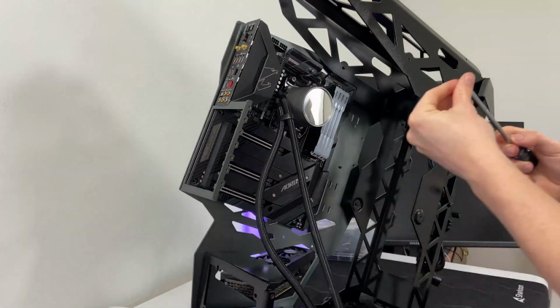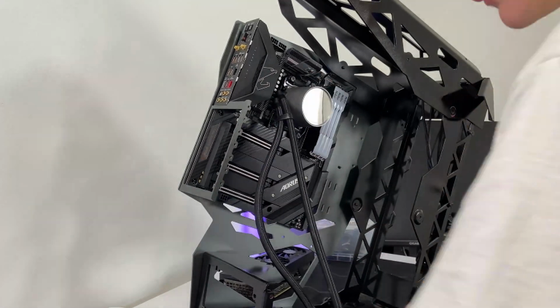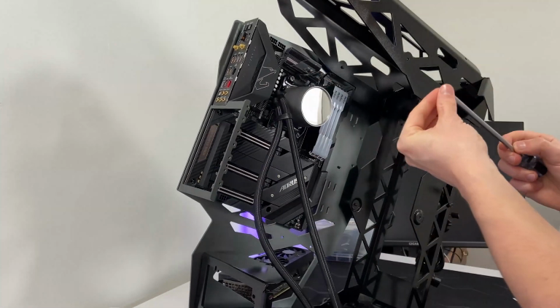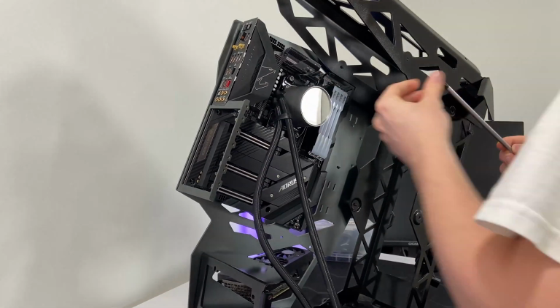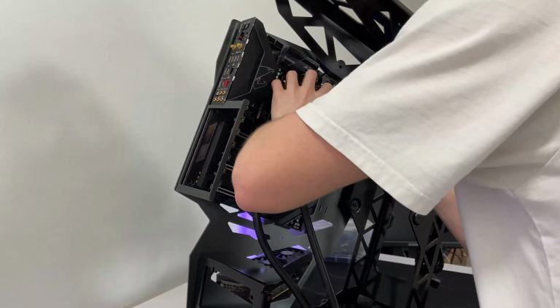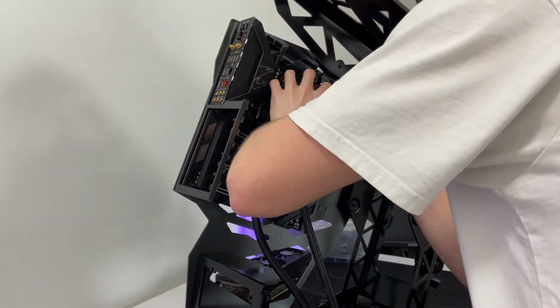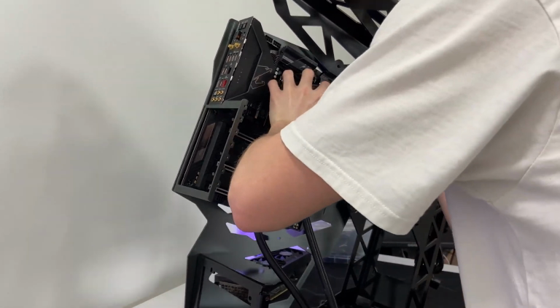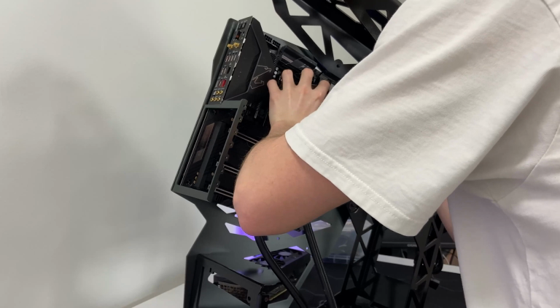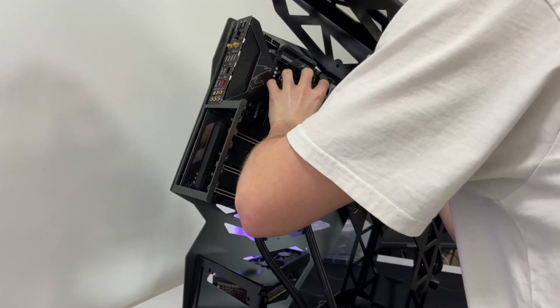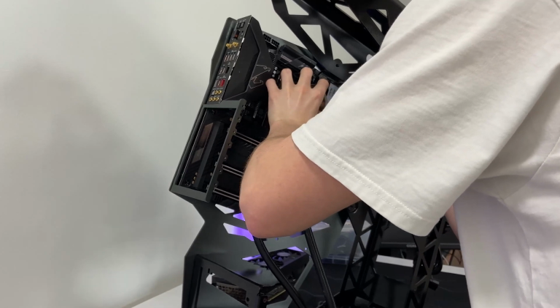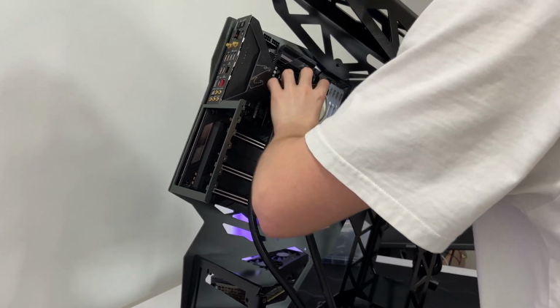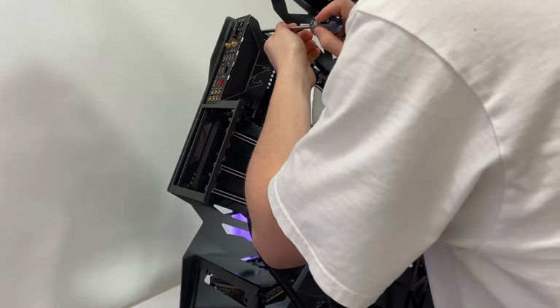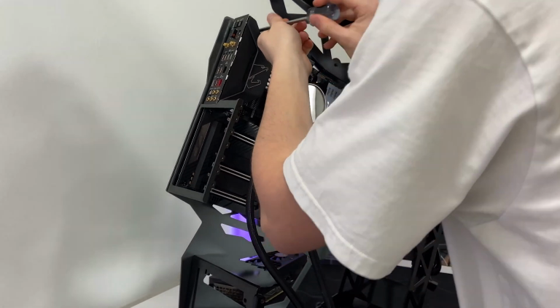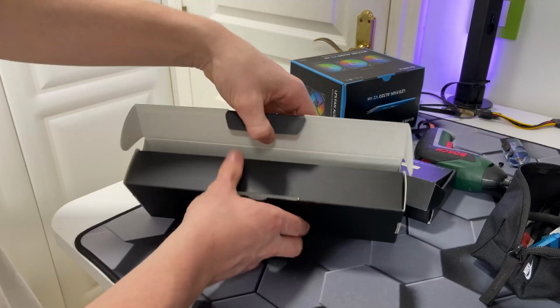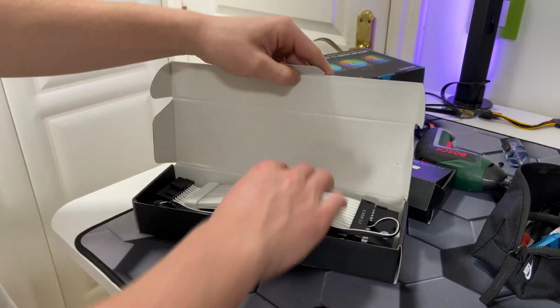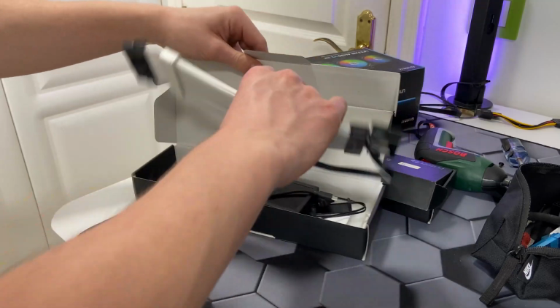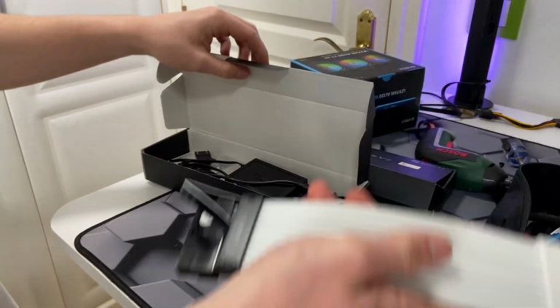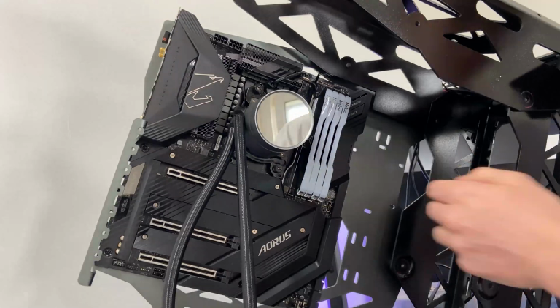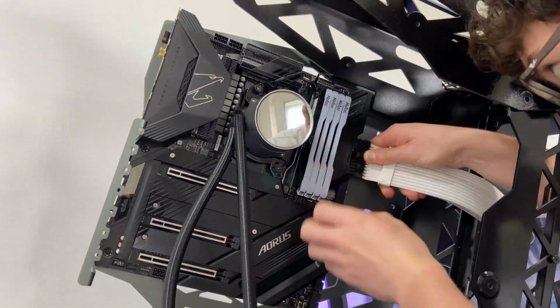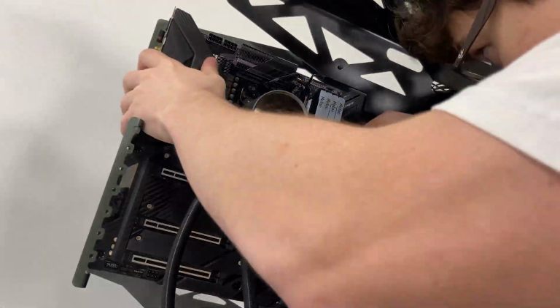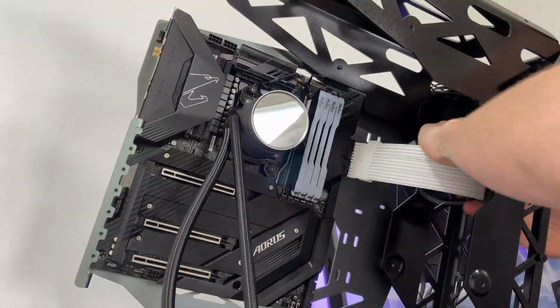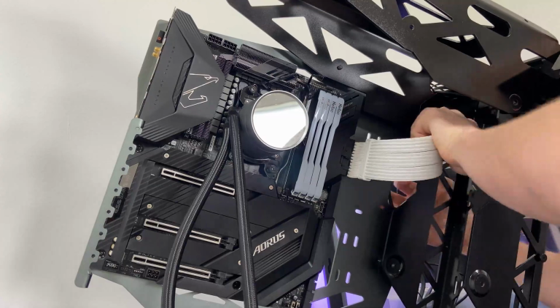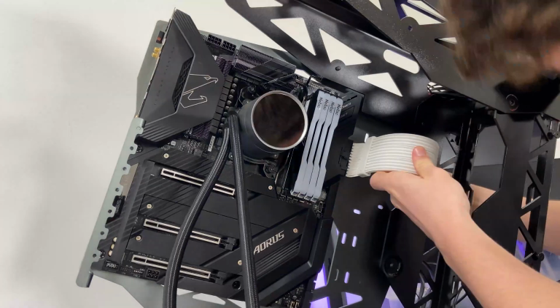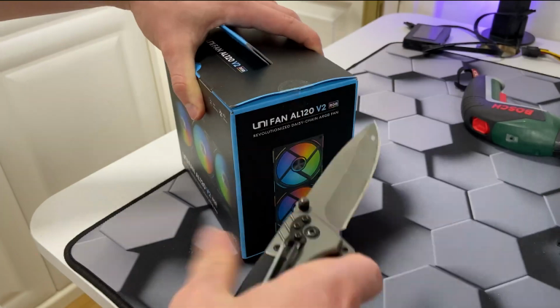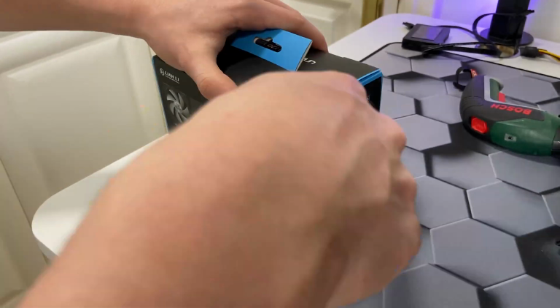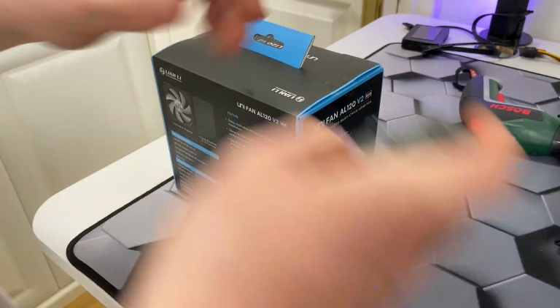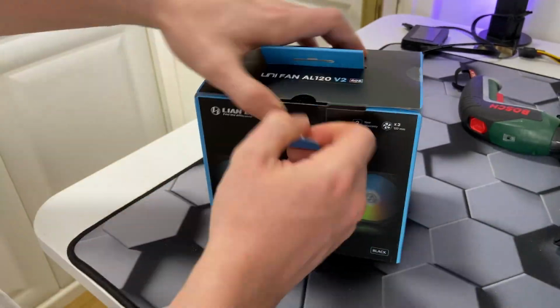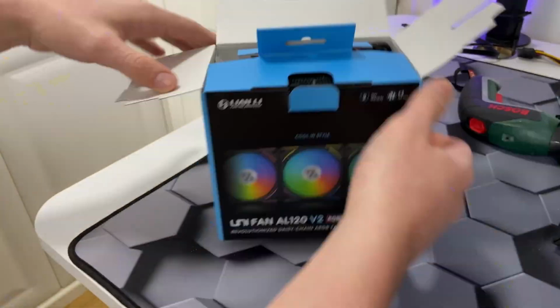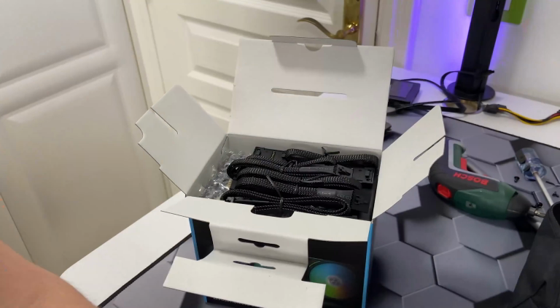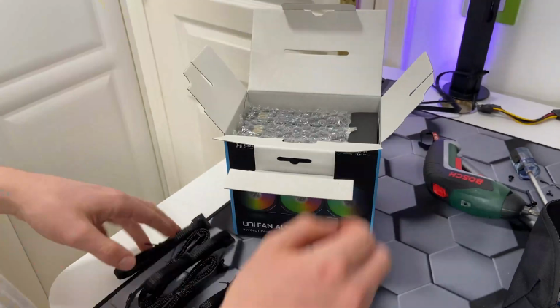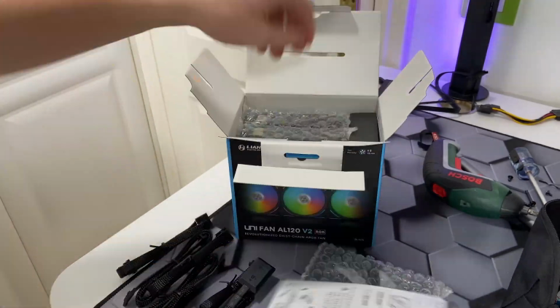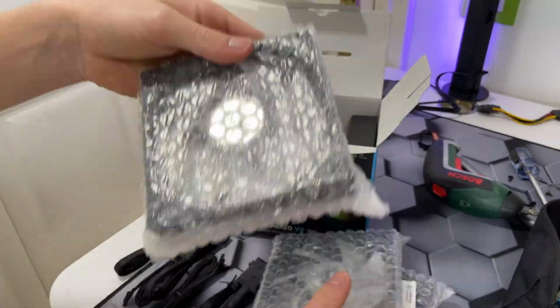Let's start building the PC in the new case — as you can see, we won't be running out of space anymore. I started screwing the motherboard into the case and then plugged in the 24-pin RGB cable.